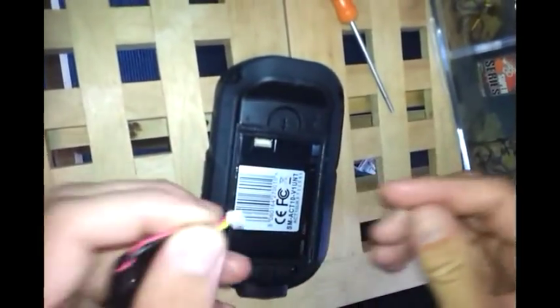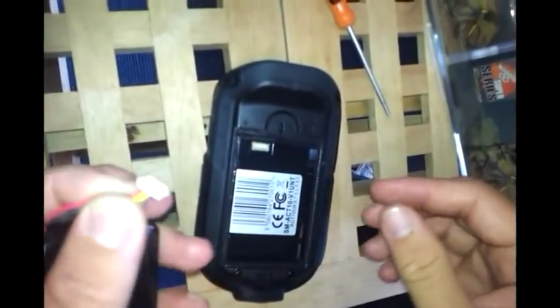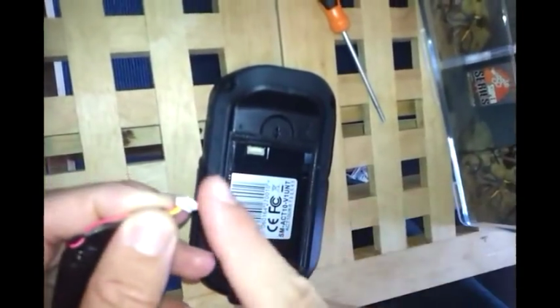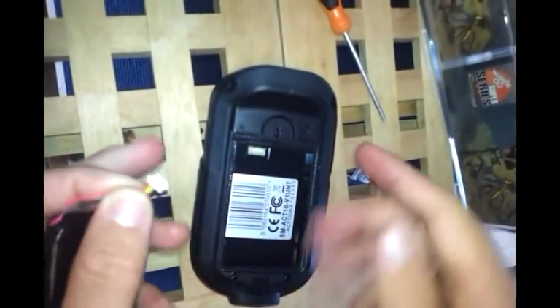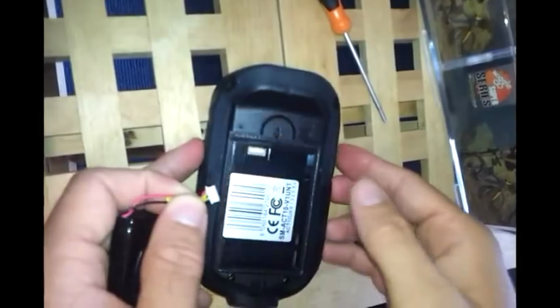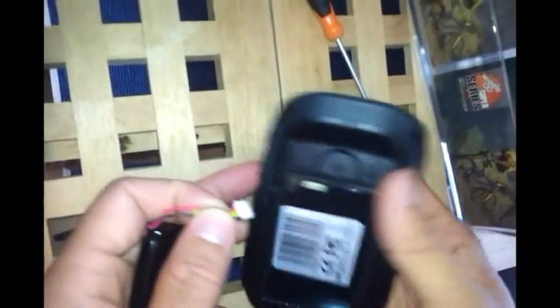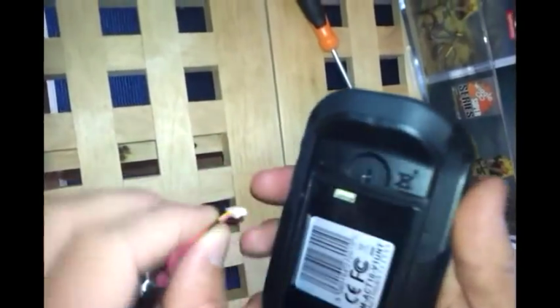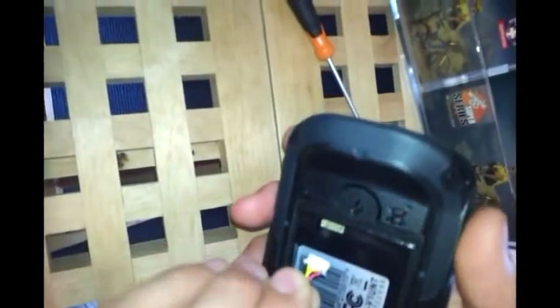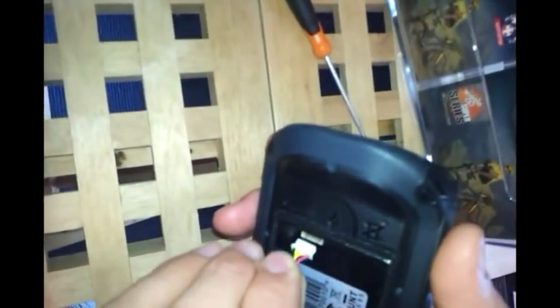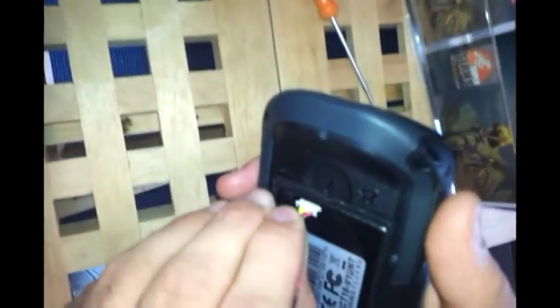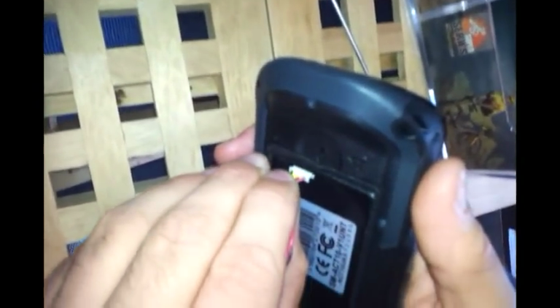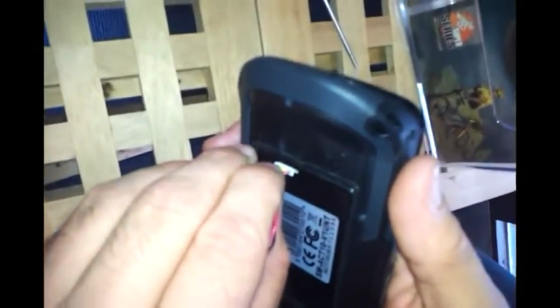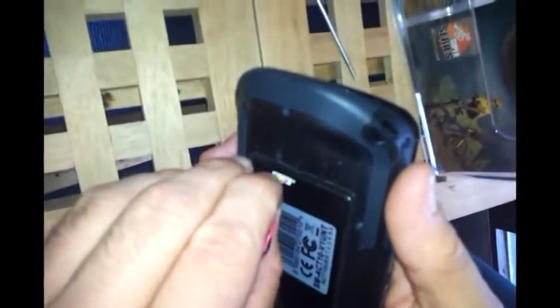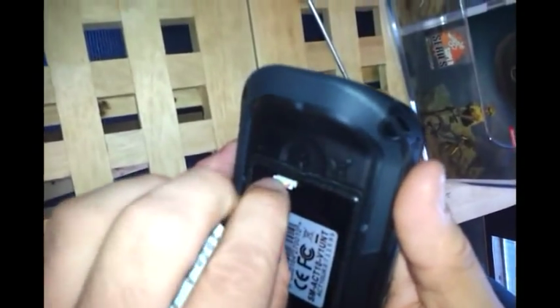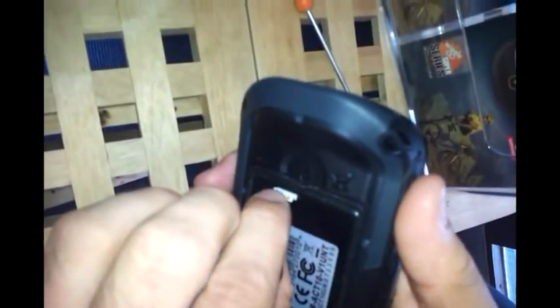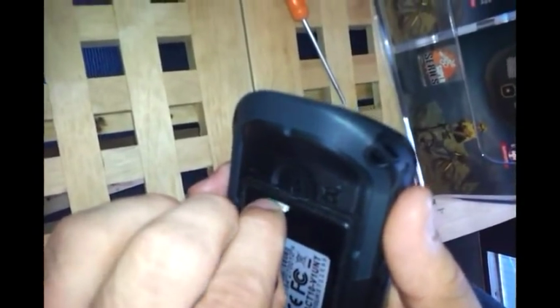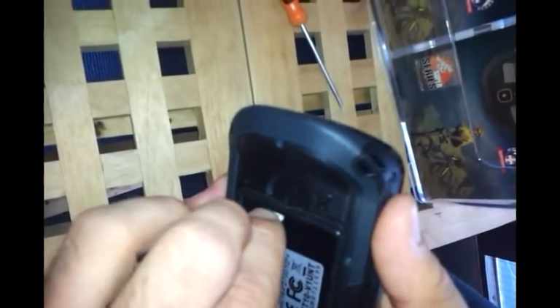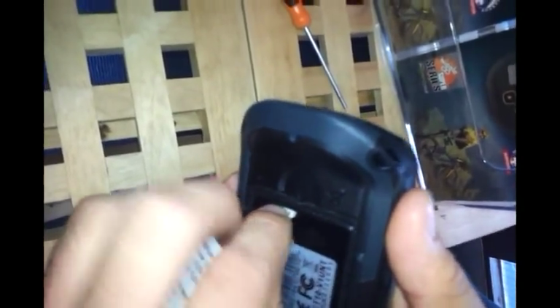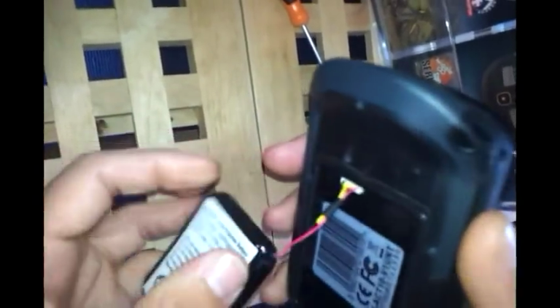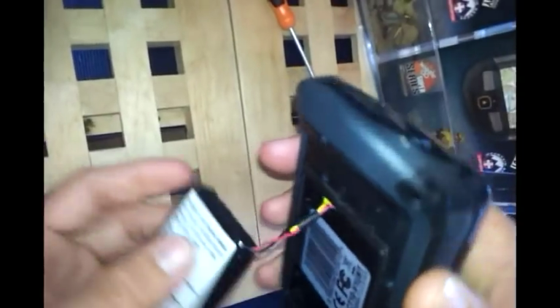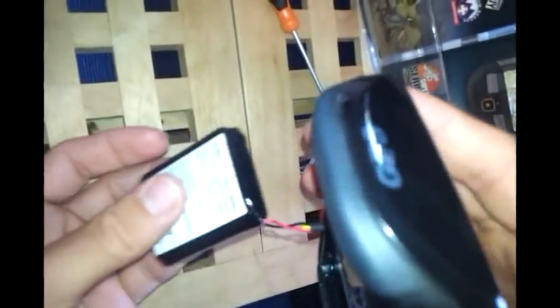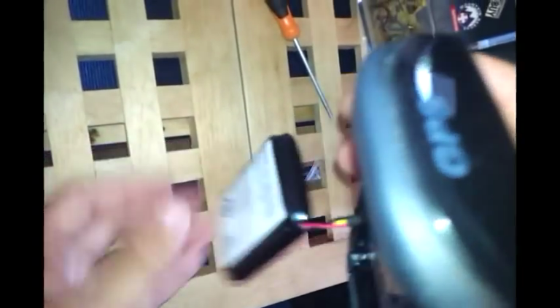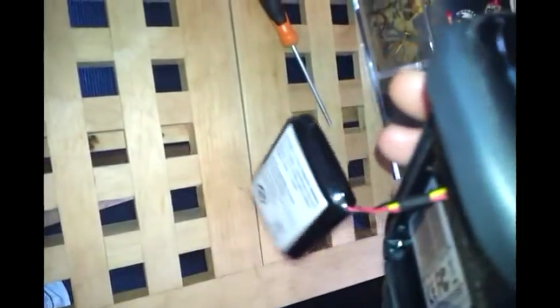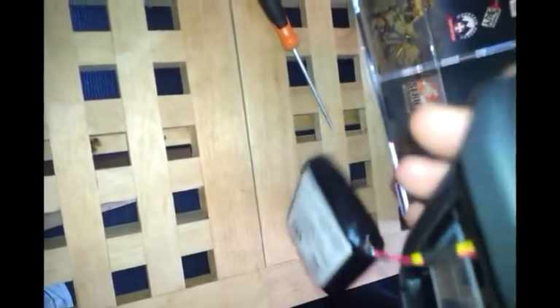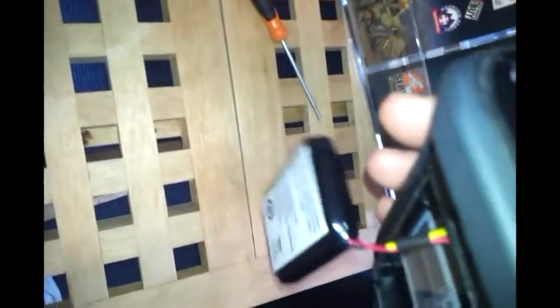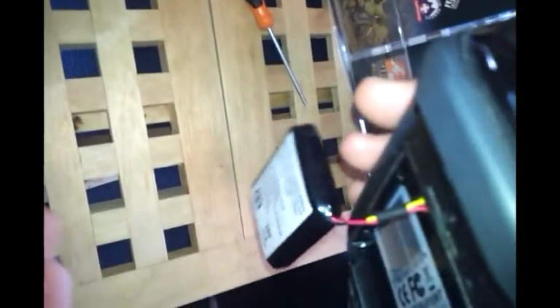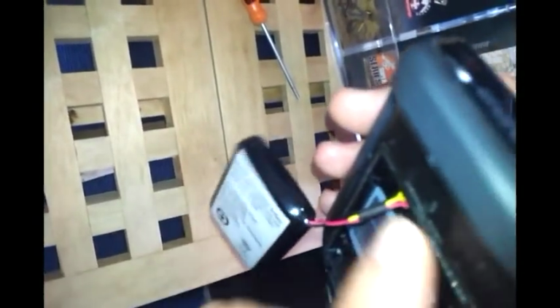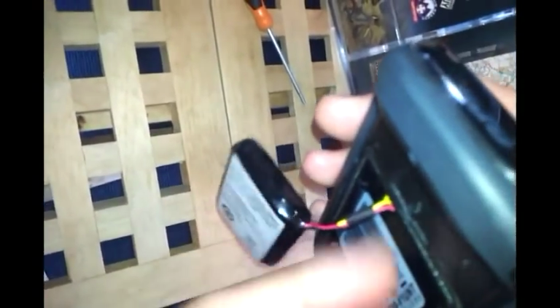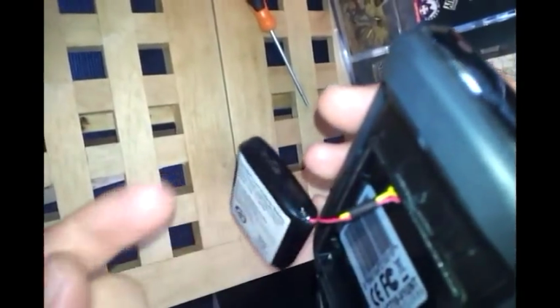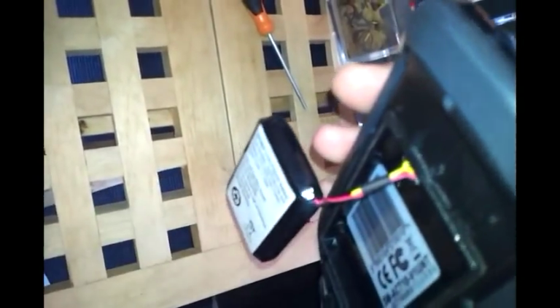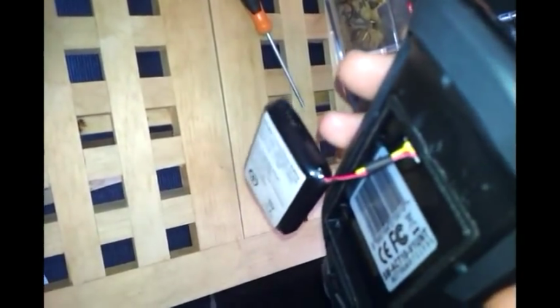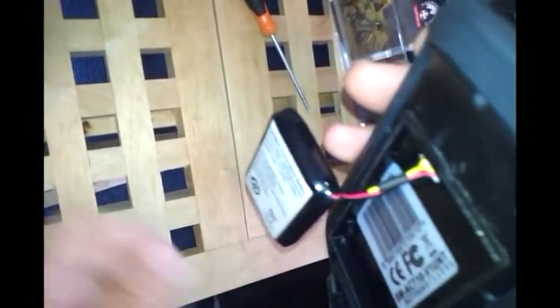What you need to do is insert the white connector into the back of the Active 10 where the pins are, and just push straight down. That will allow the battery to hang if it's in place correctly.